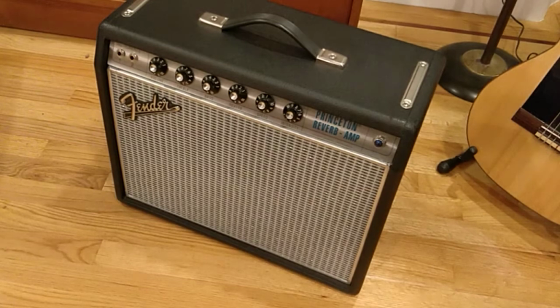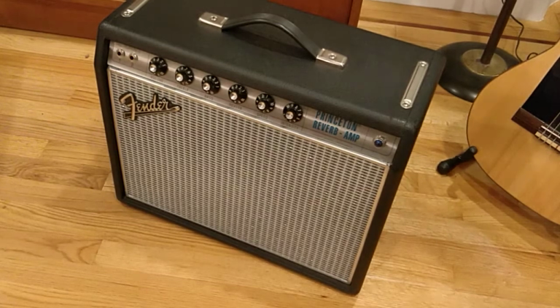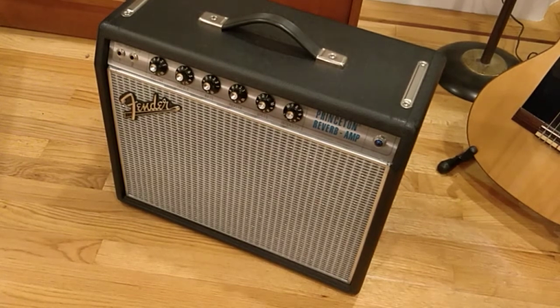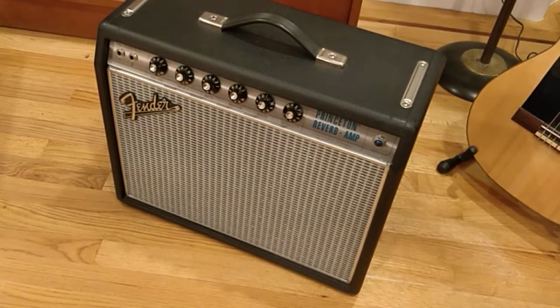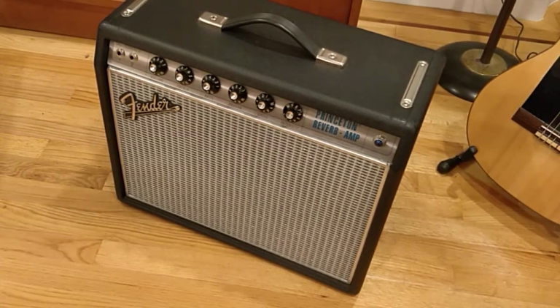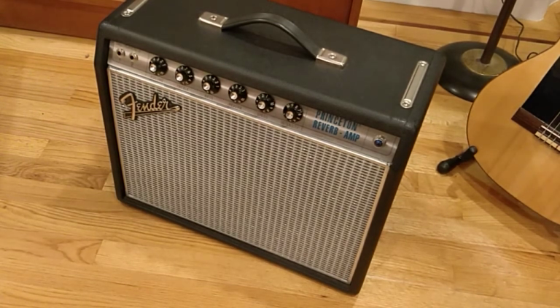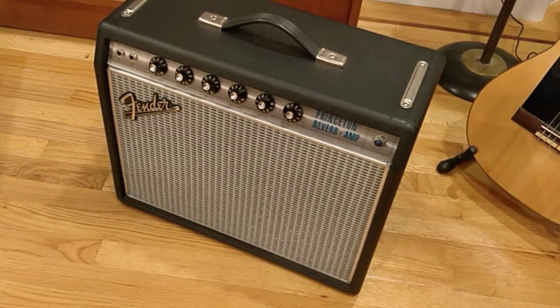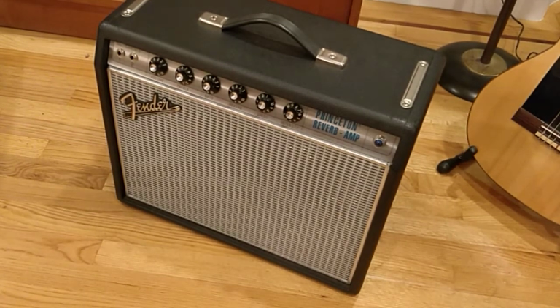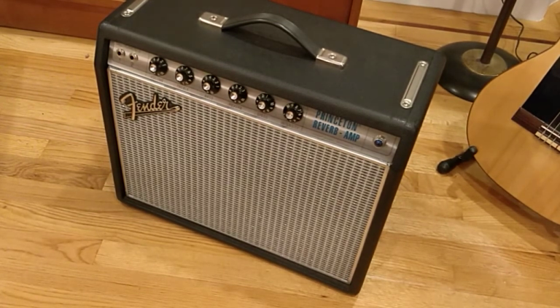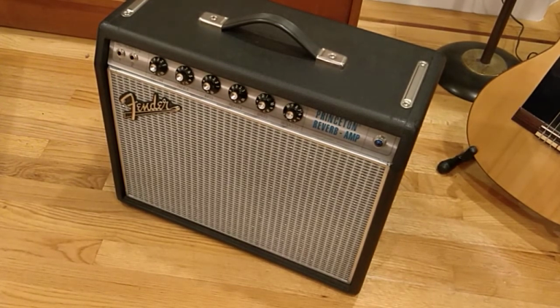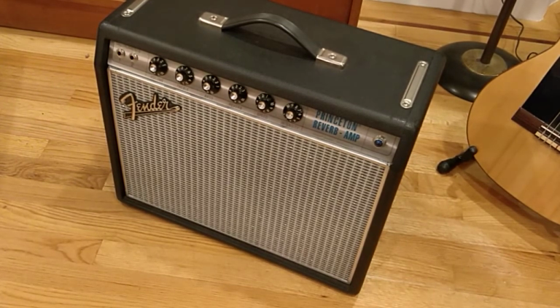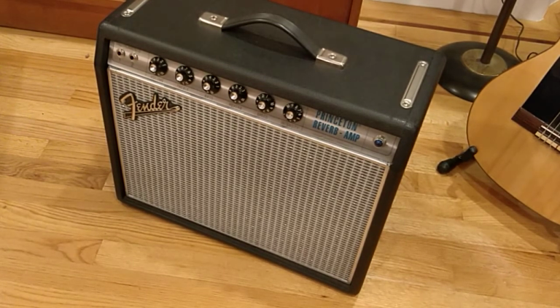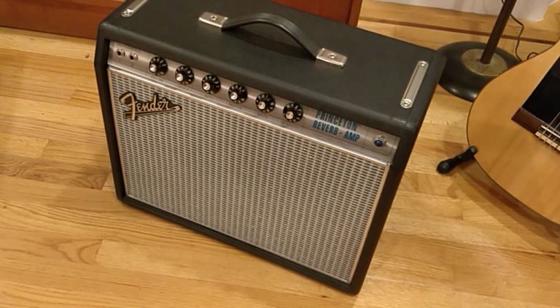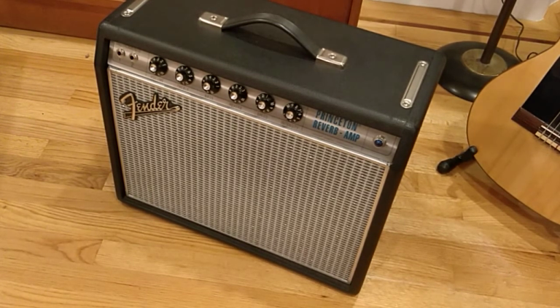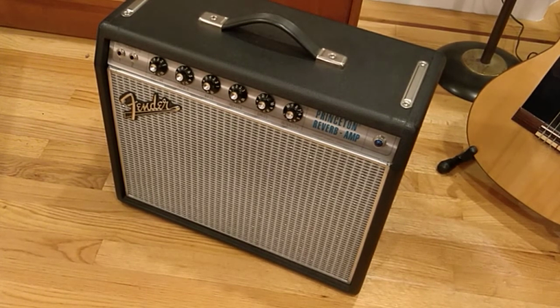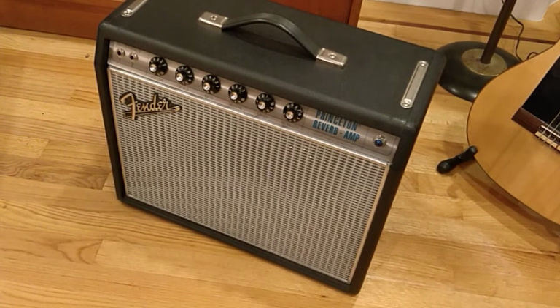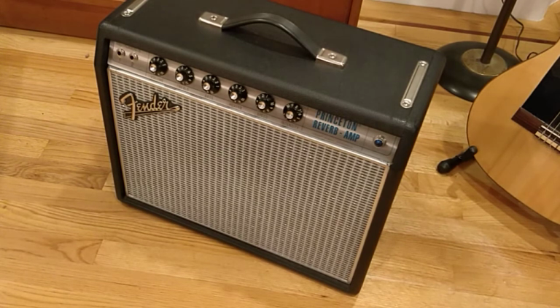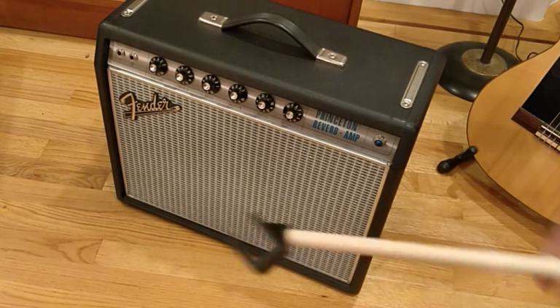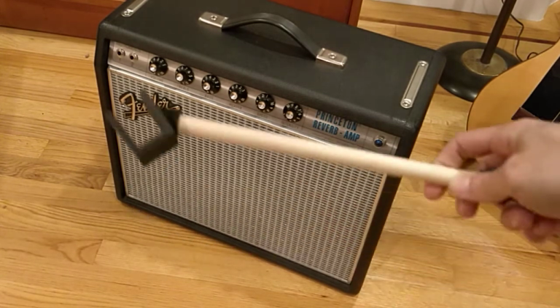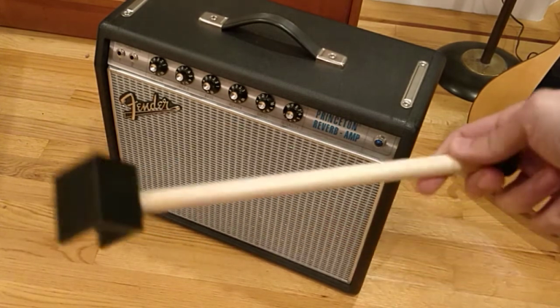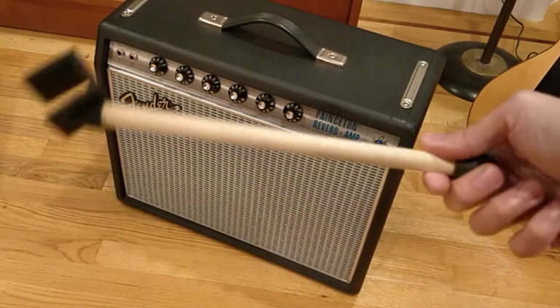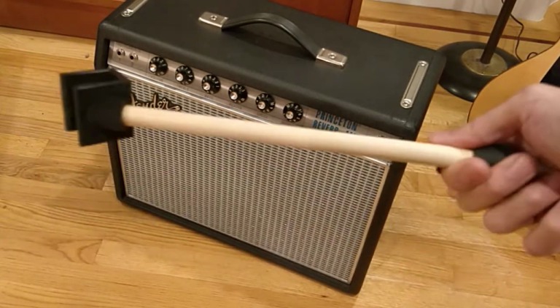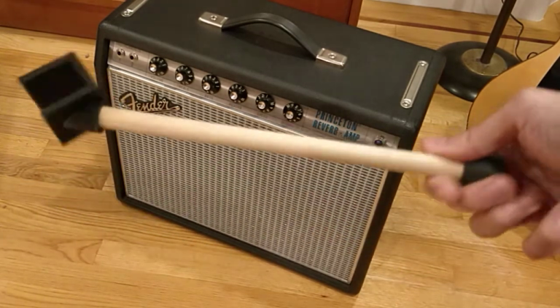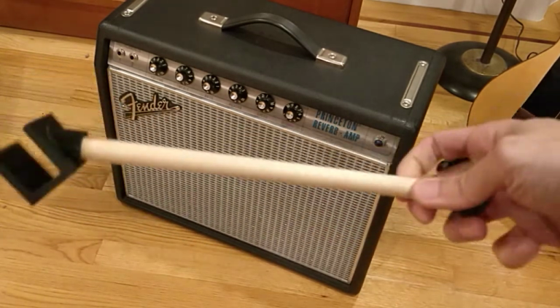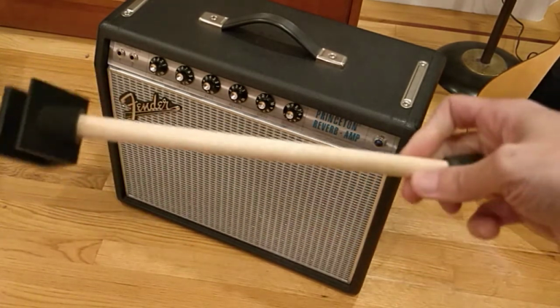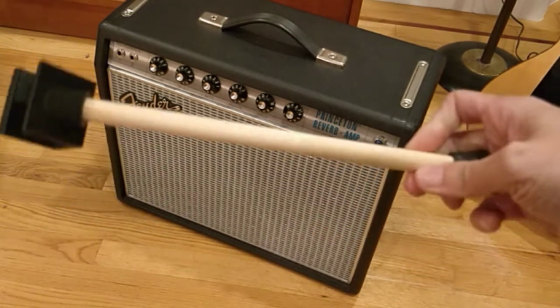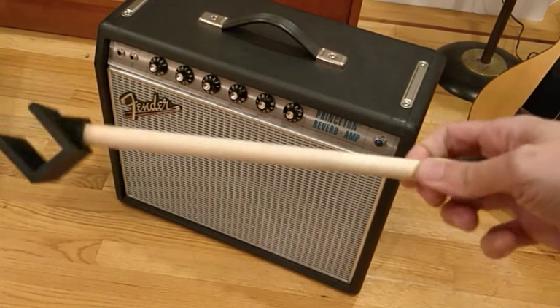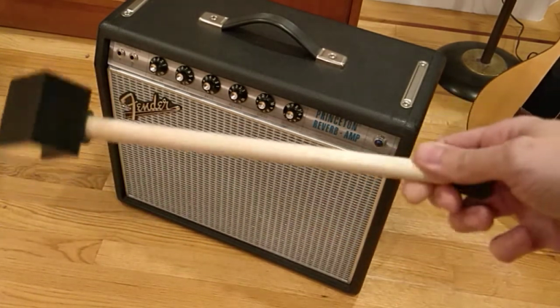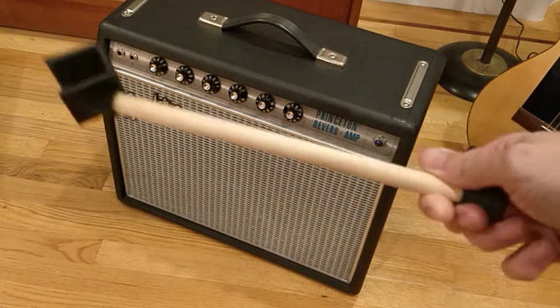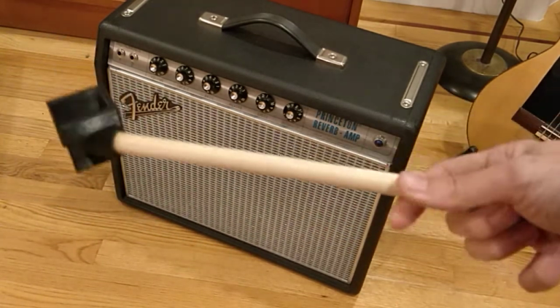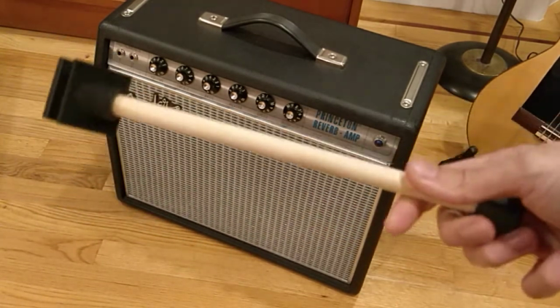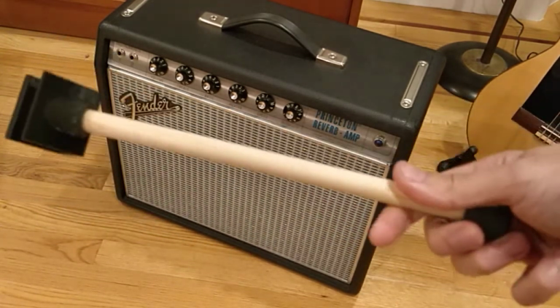Hey there, just a little video demoing my amp tilt-back solution called the stick. For obvious reasons, it's simply a stick.